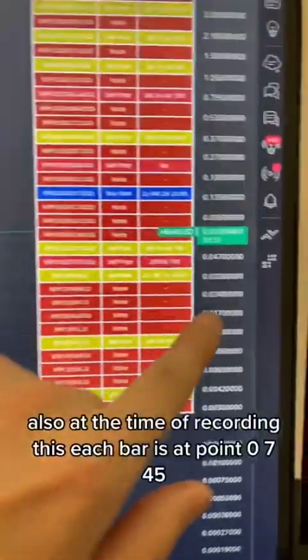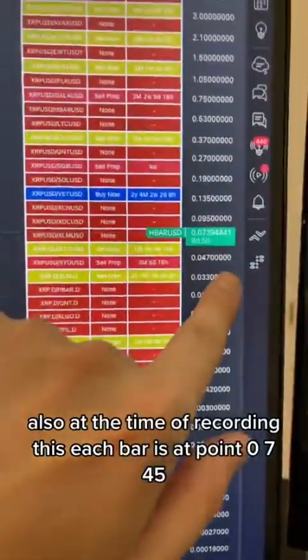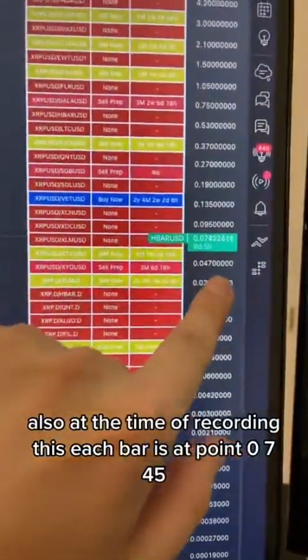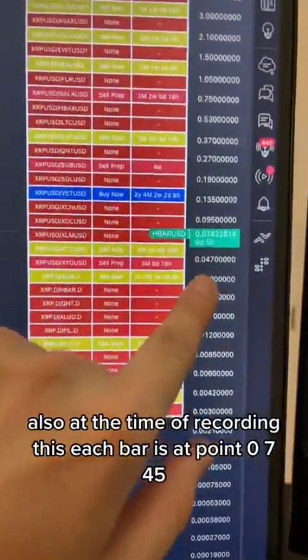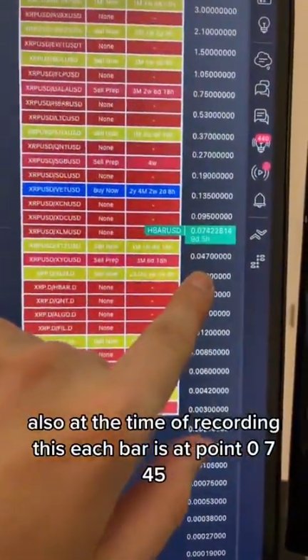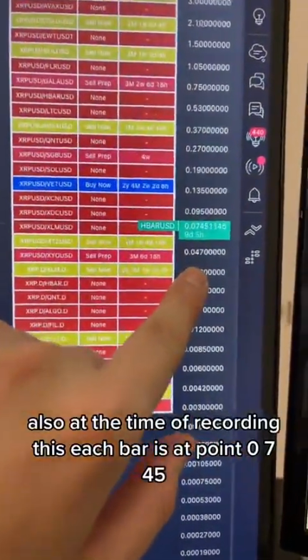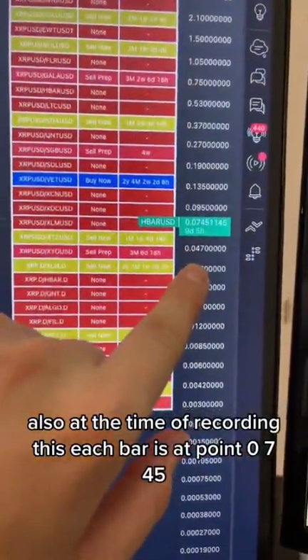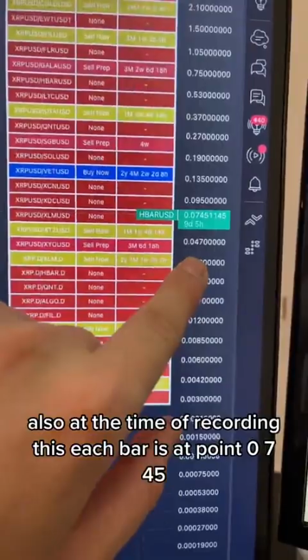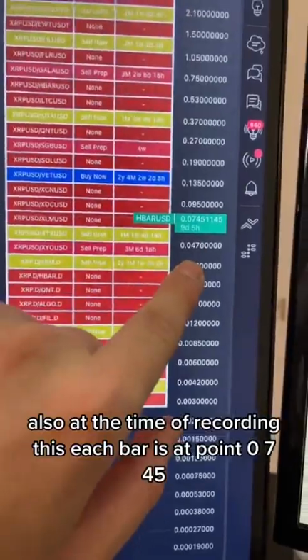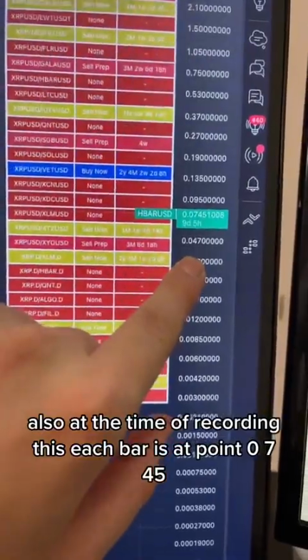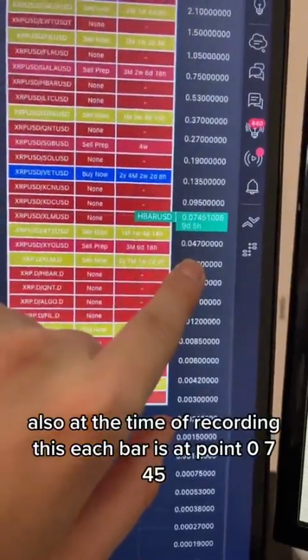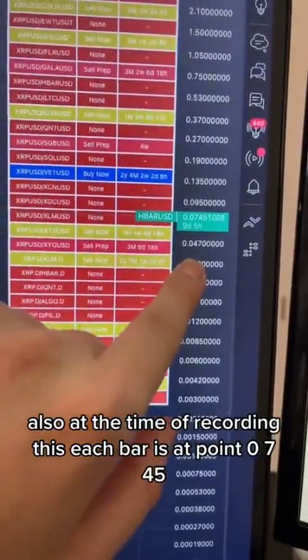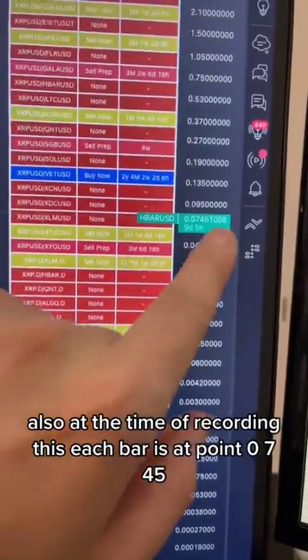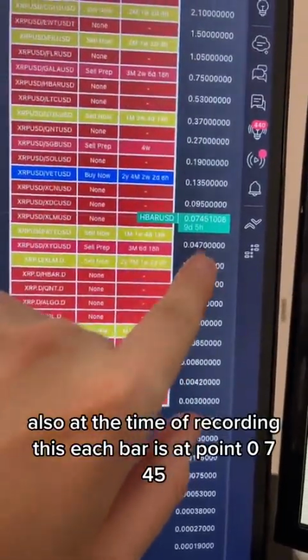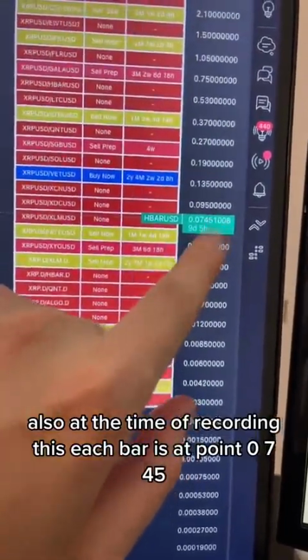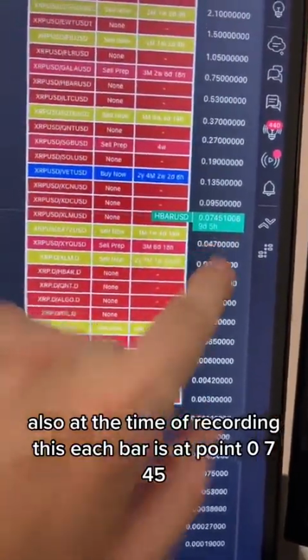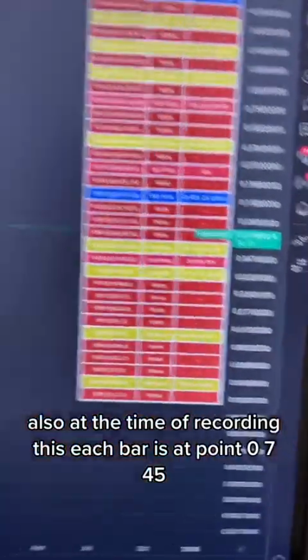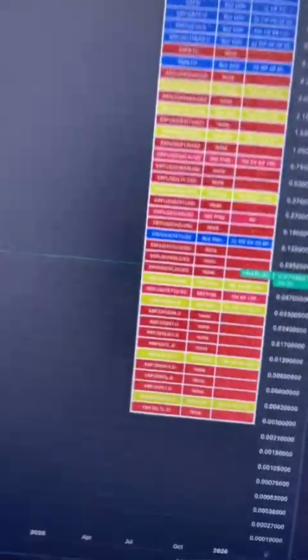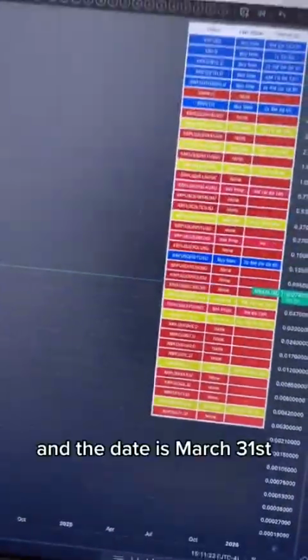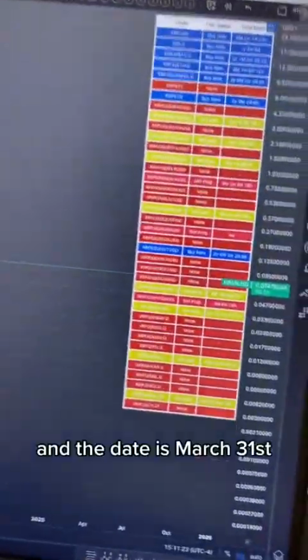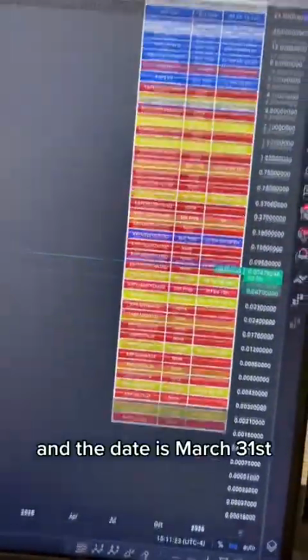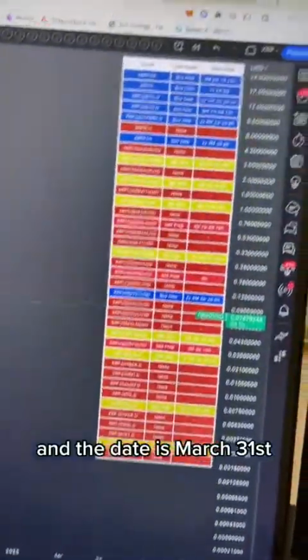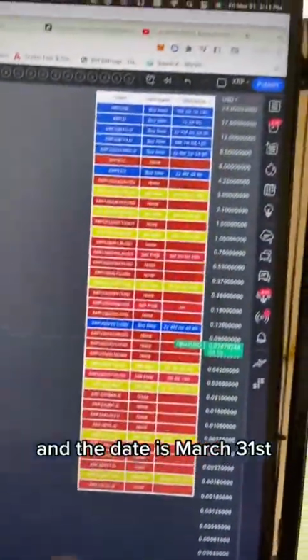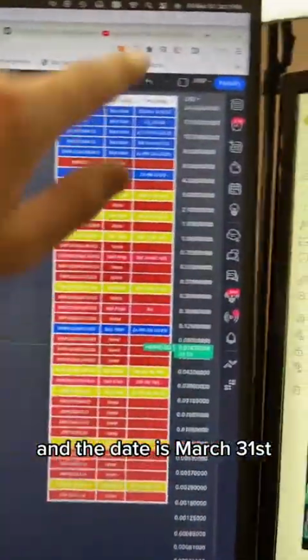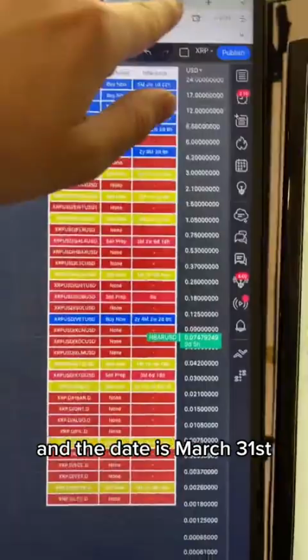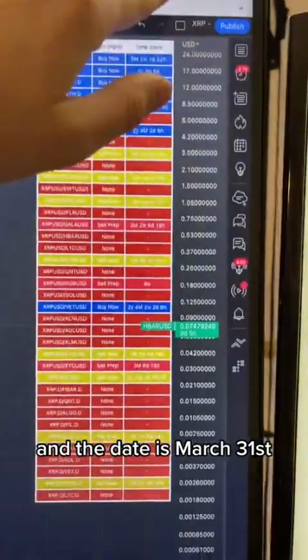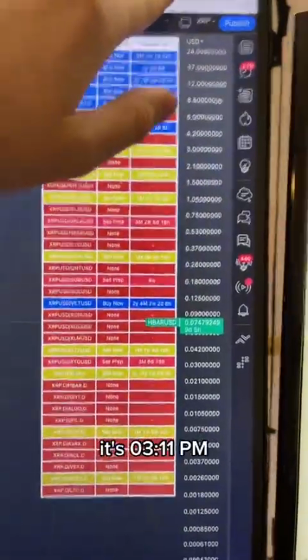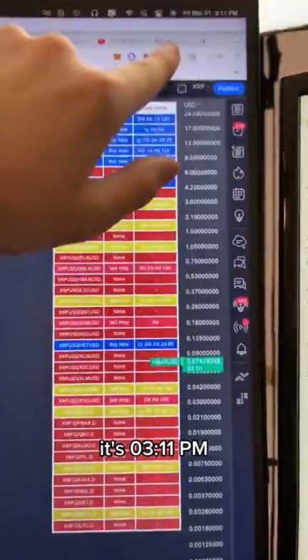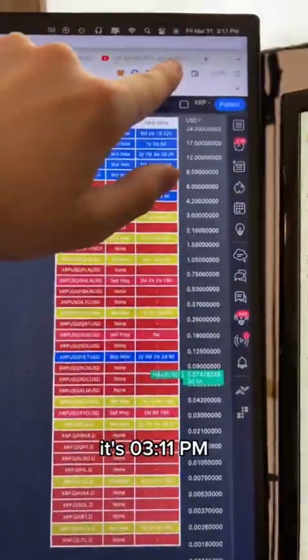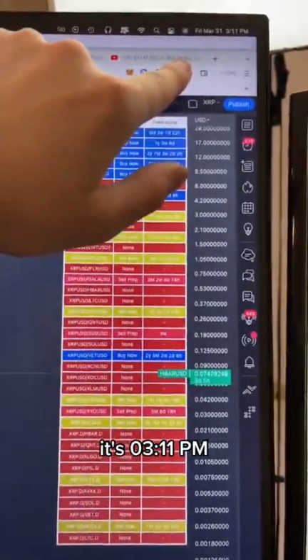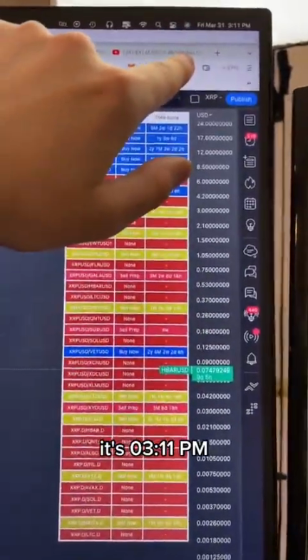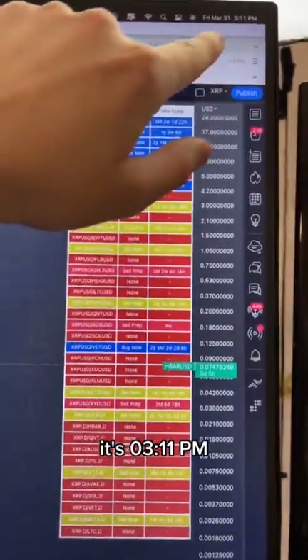At the time of recording this, HBAR is at $0.0745, and the date is March 31st at 3:11 p.m.